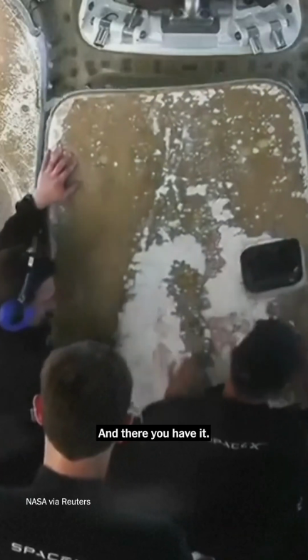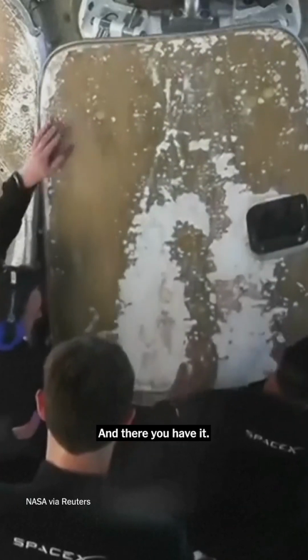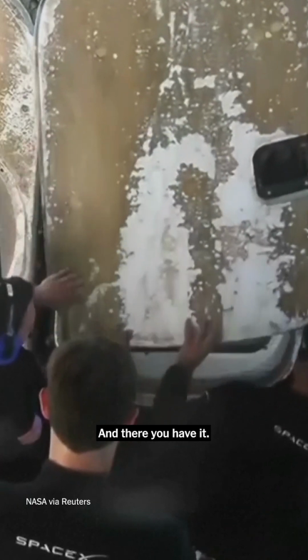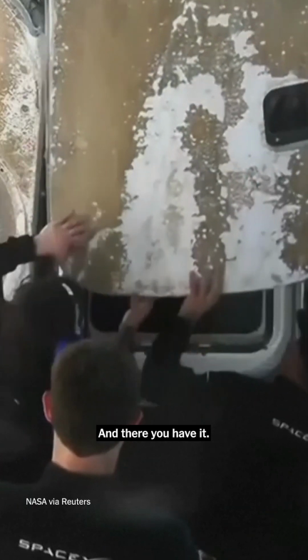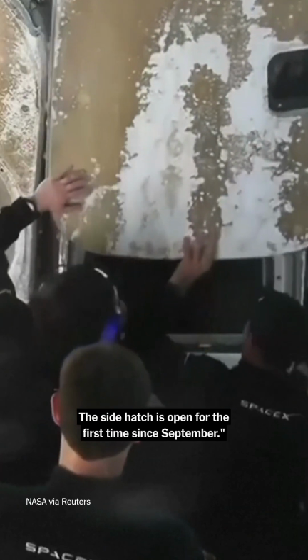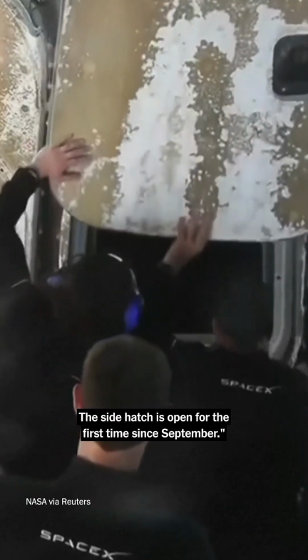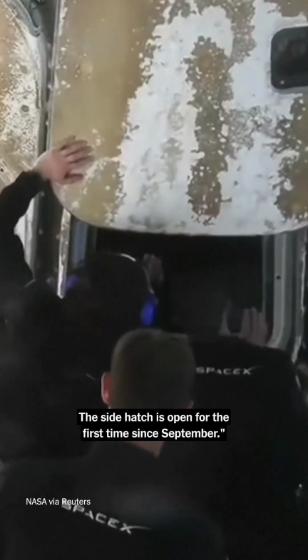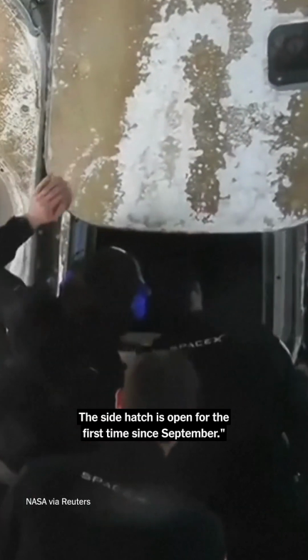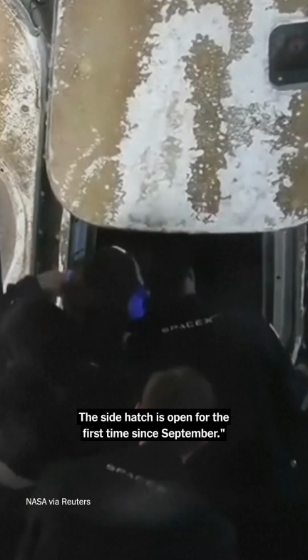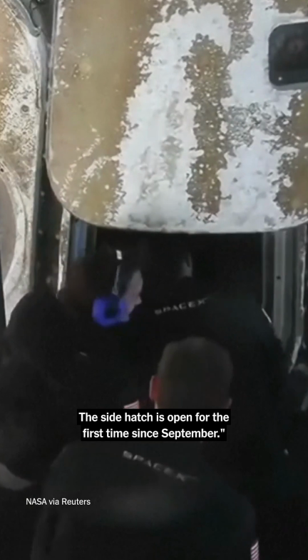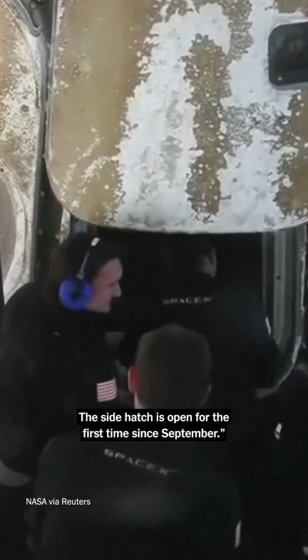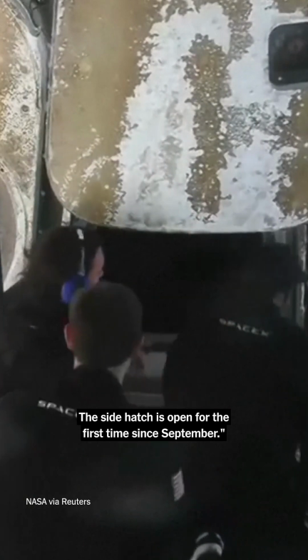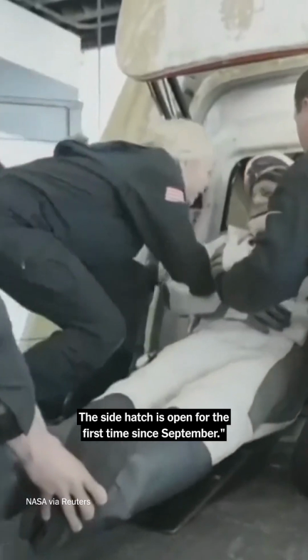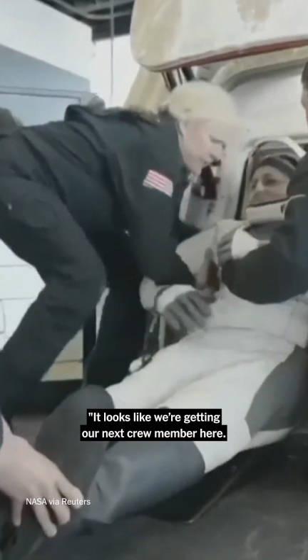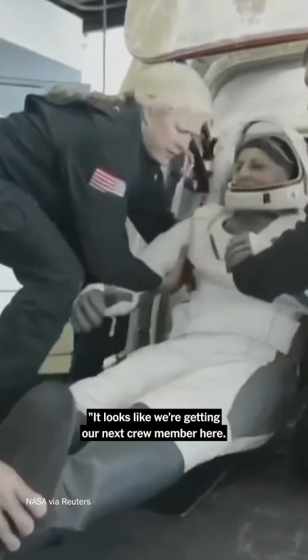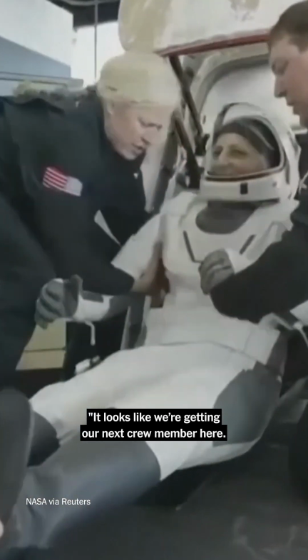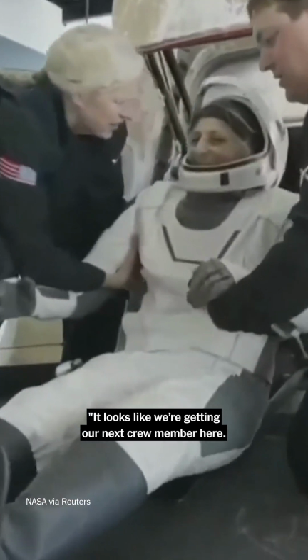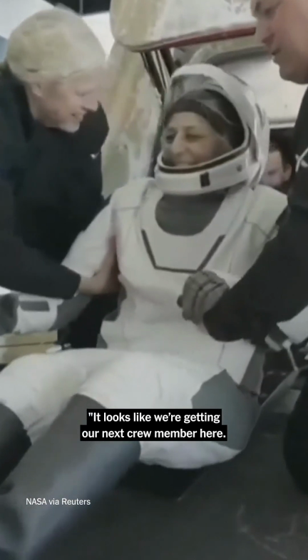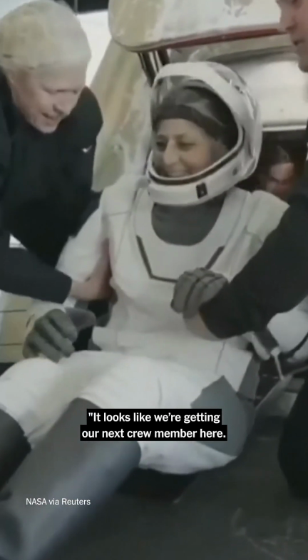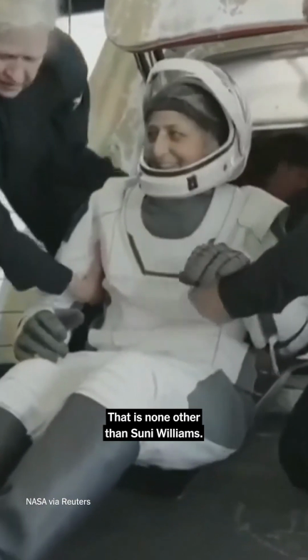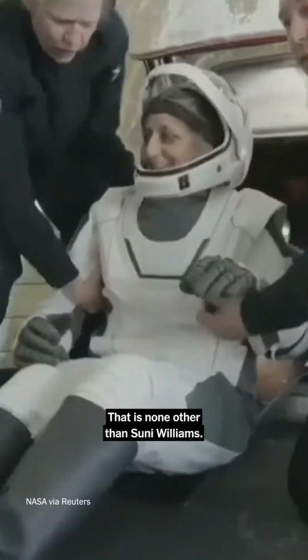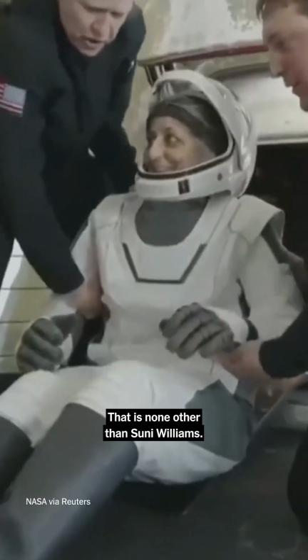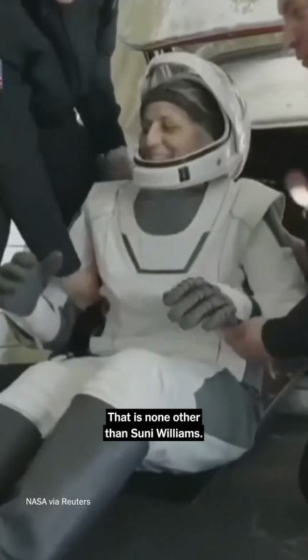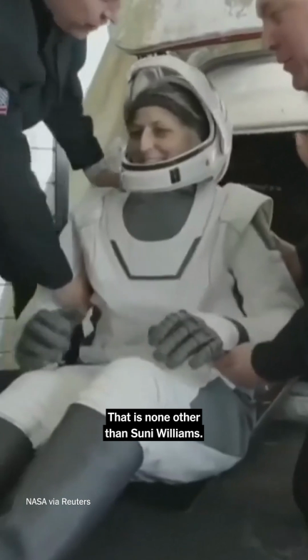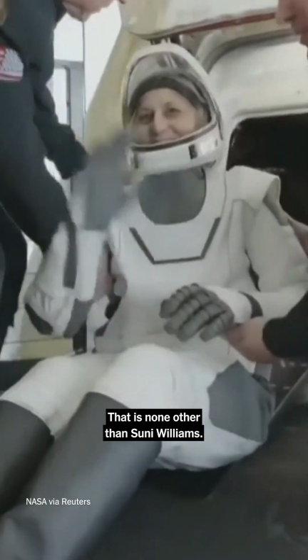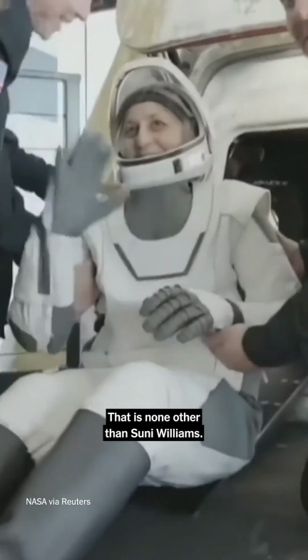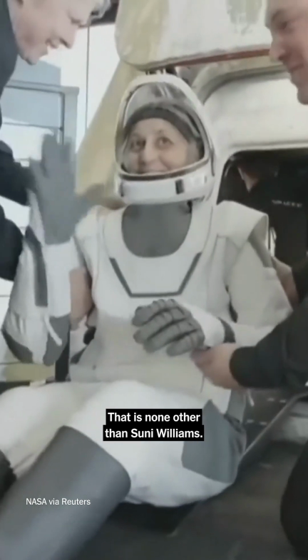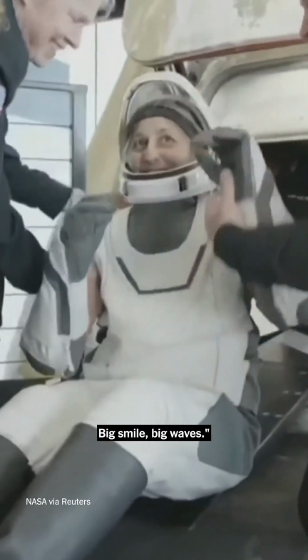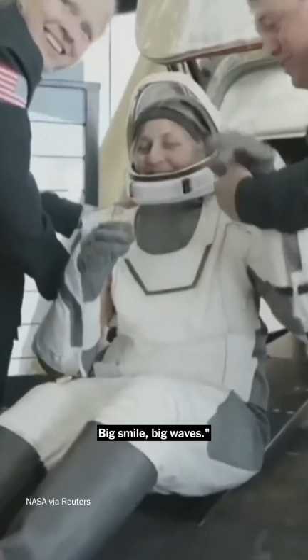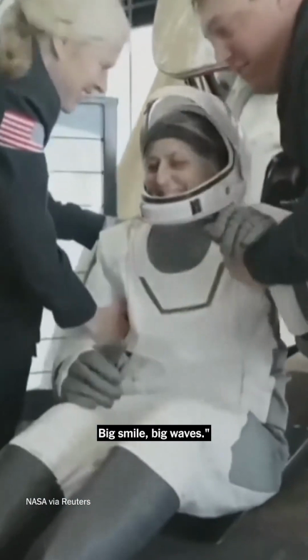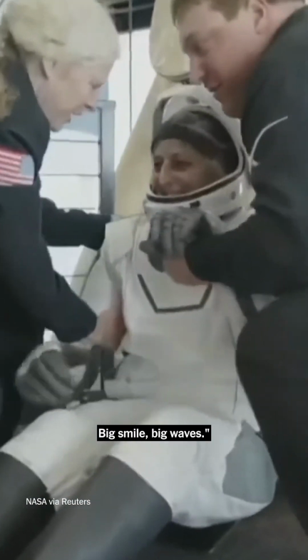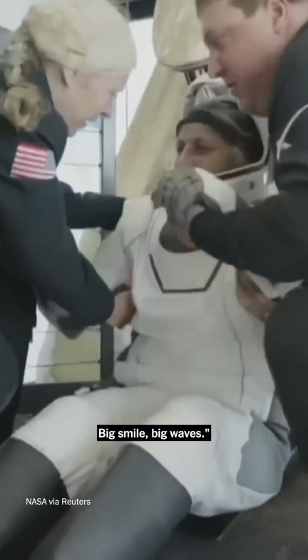And there you have it. The side hatch is open for the first time since September. It looks like we're getting our next crew member here — that is none other than Sunita Williams. Big smile, big waves.